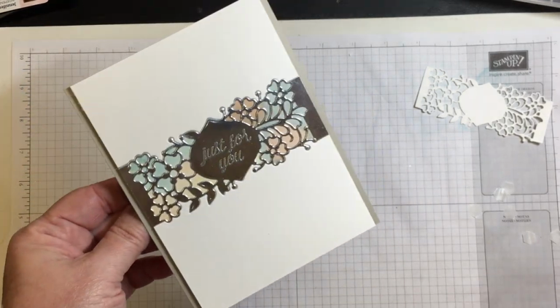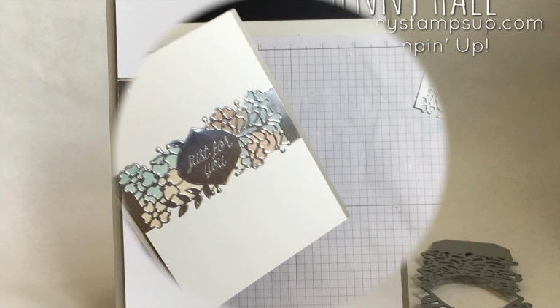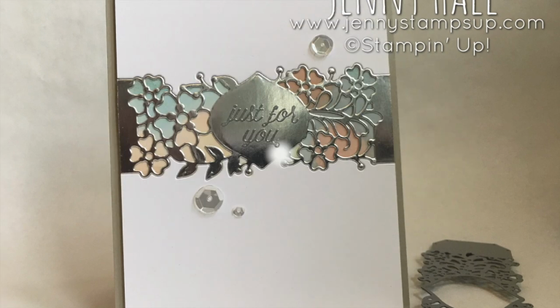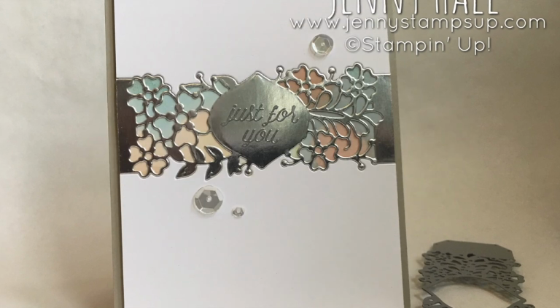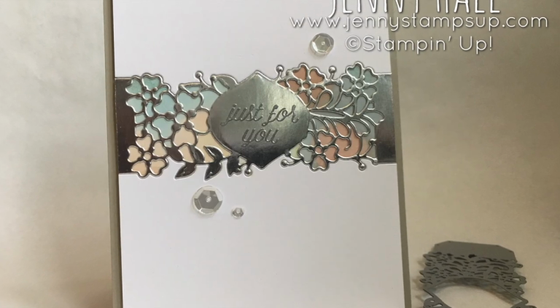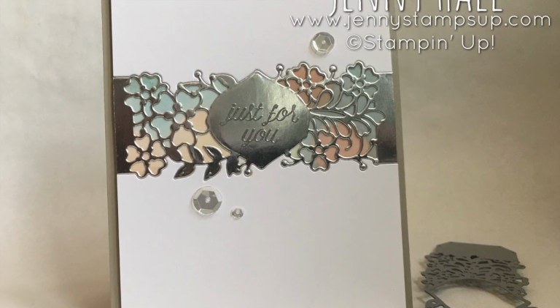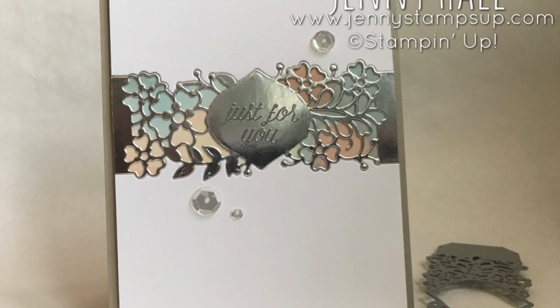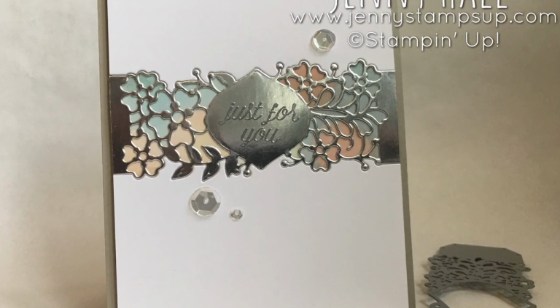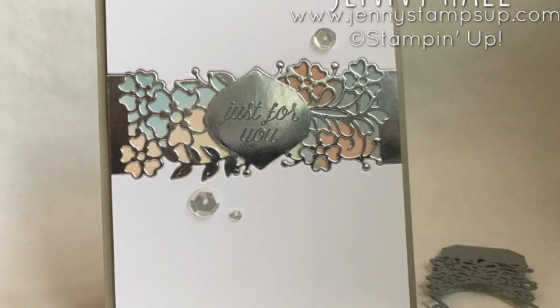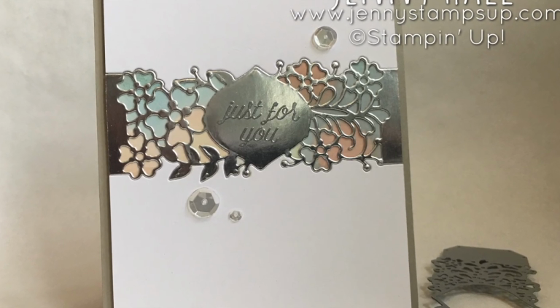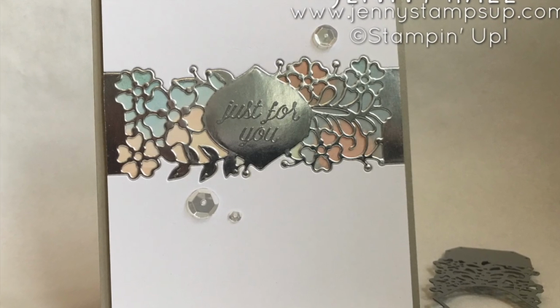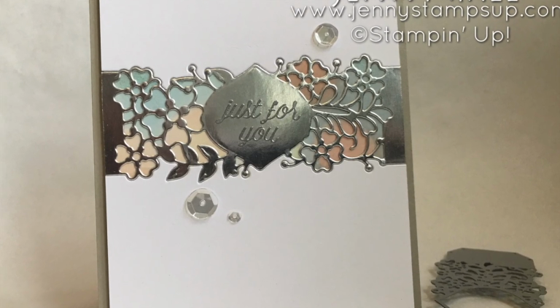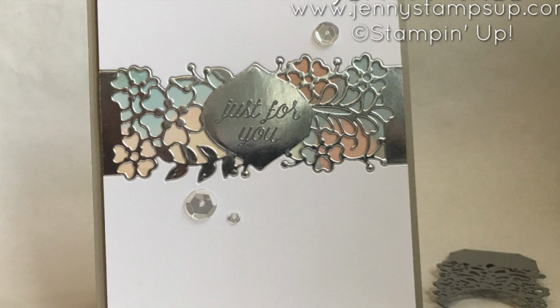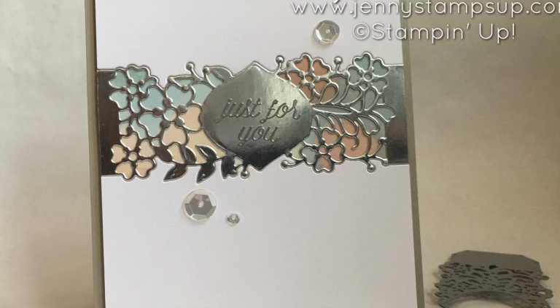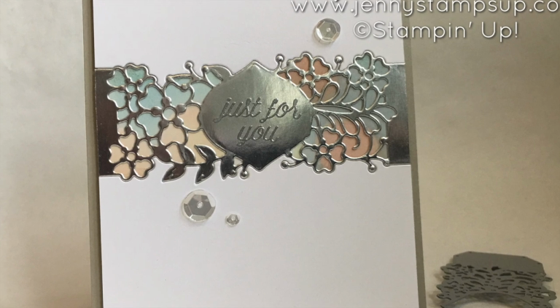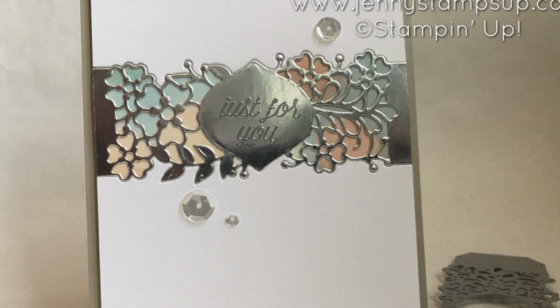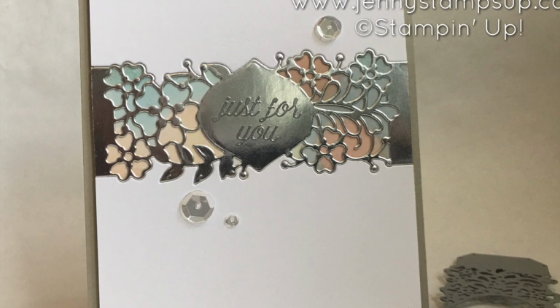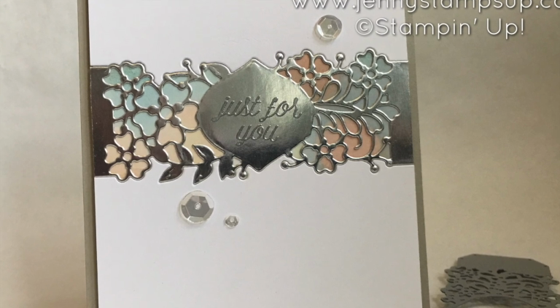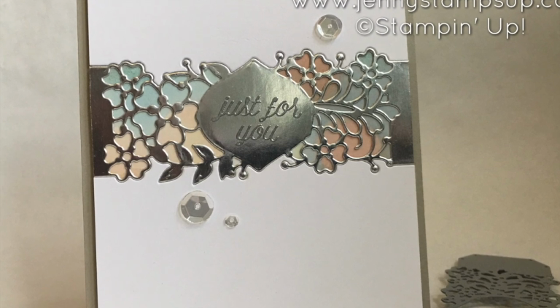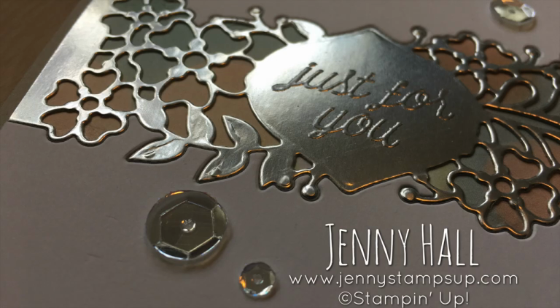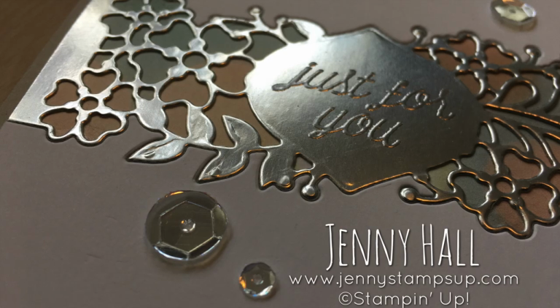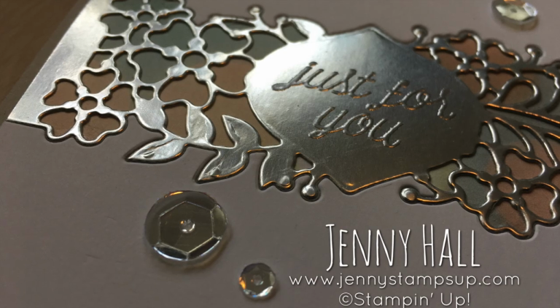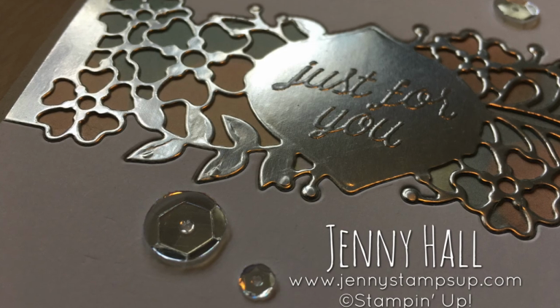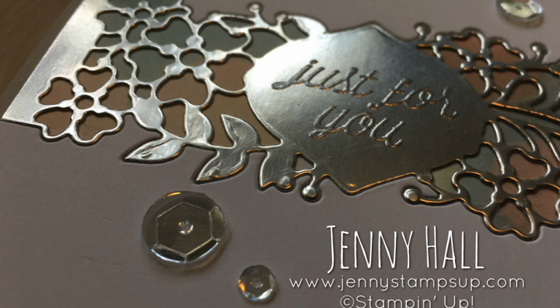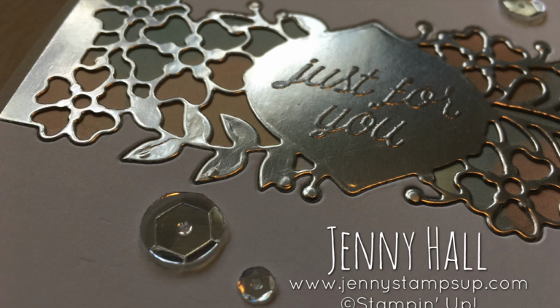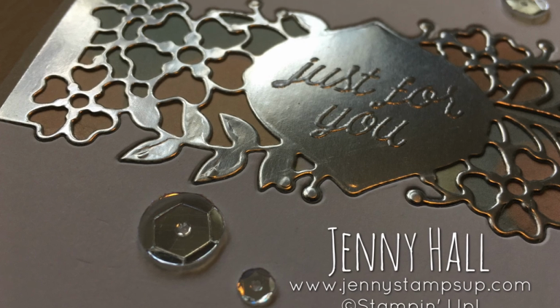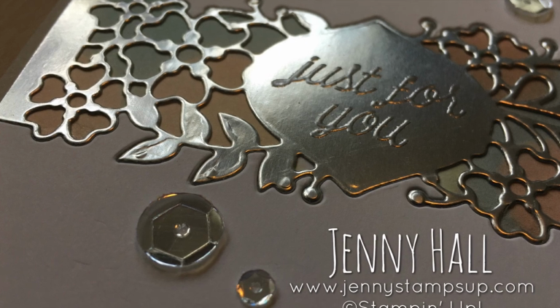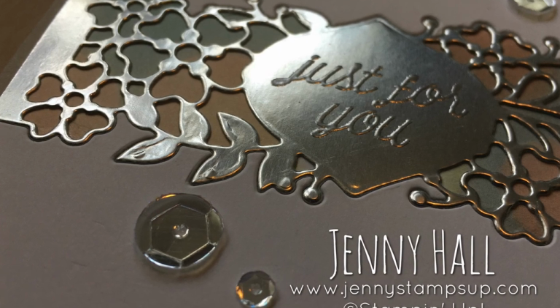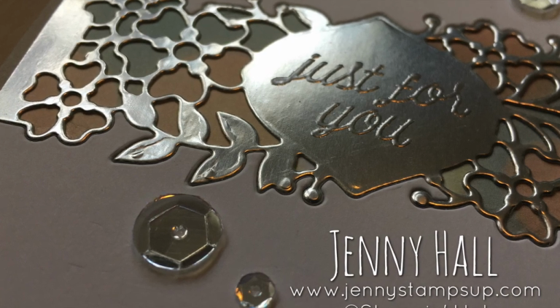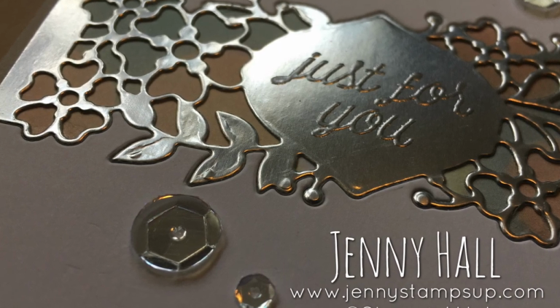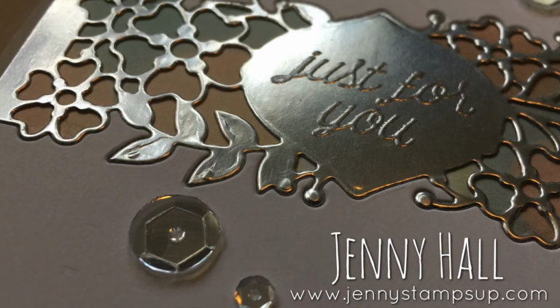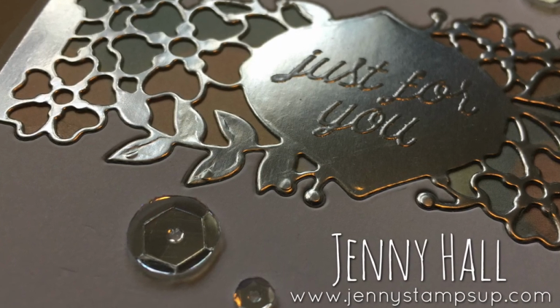Thank you for joining me for another card making tutorial. I invite you to go over to my blog at JennyStampsUp.com where you'll find a new card making idea every day. Thanks again for joining me and thanks for watching the video.